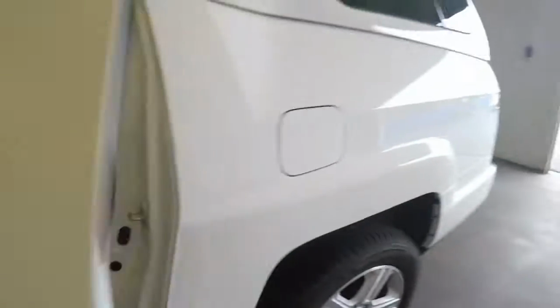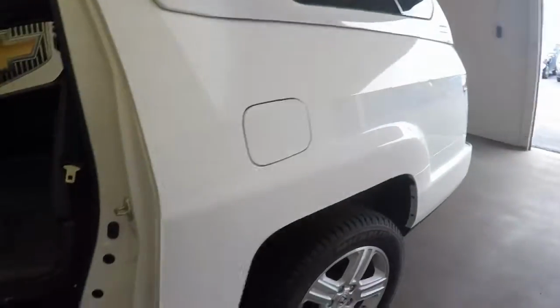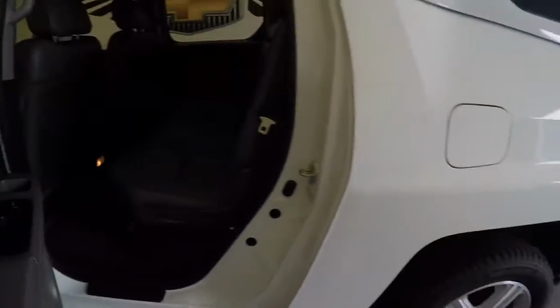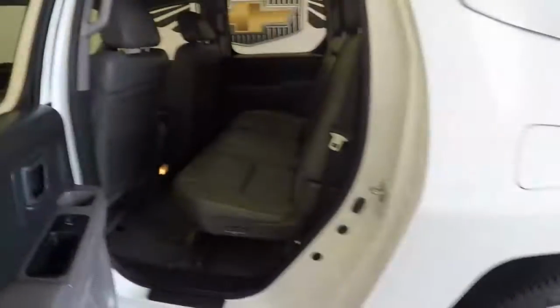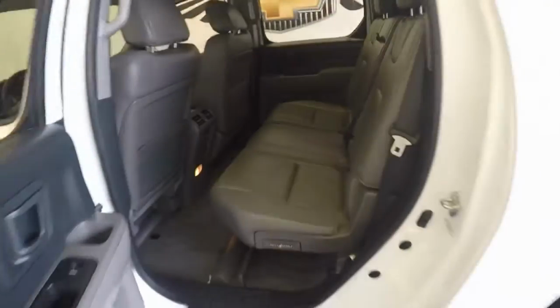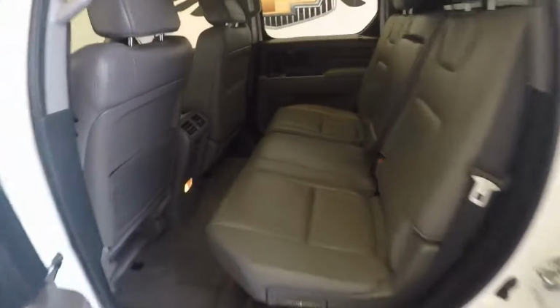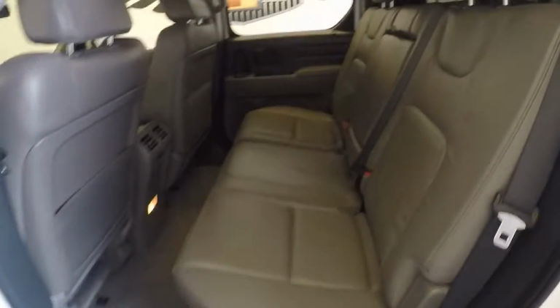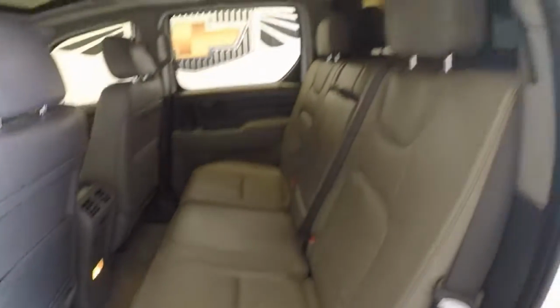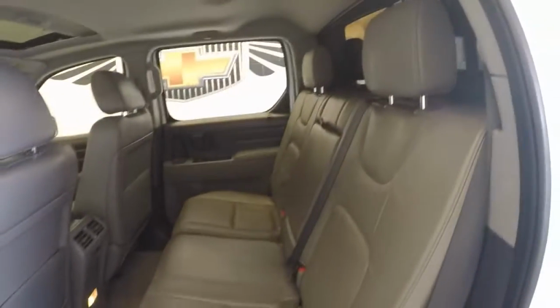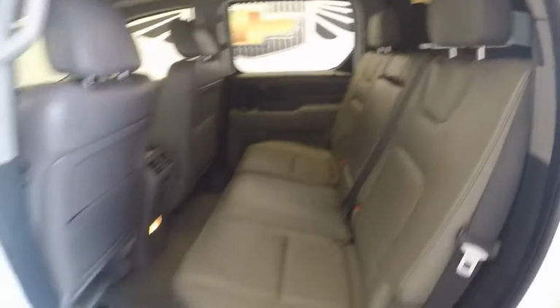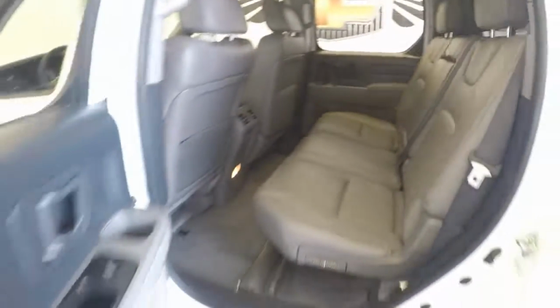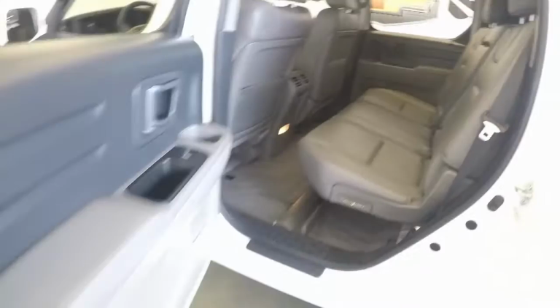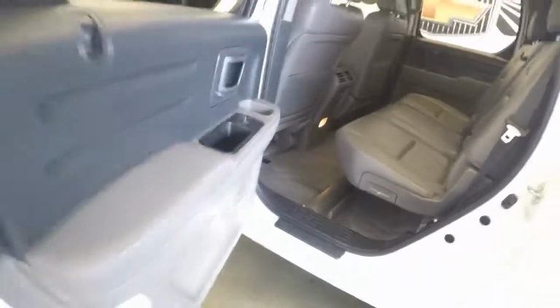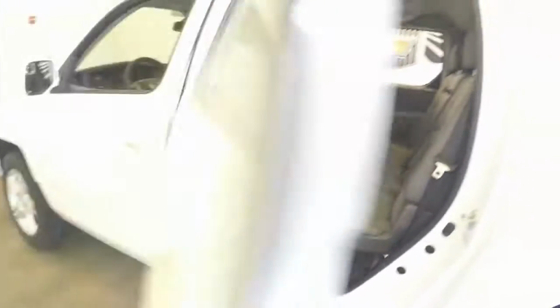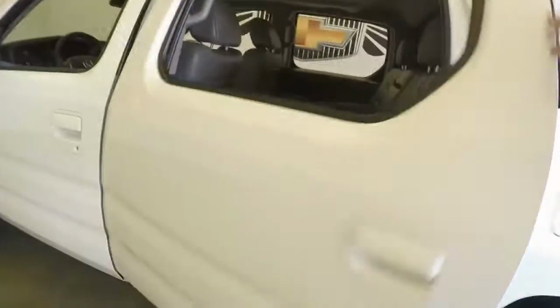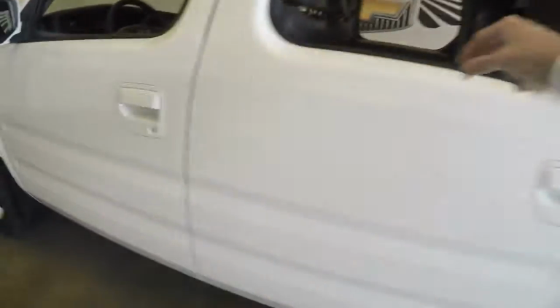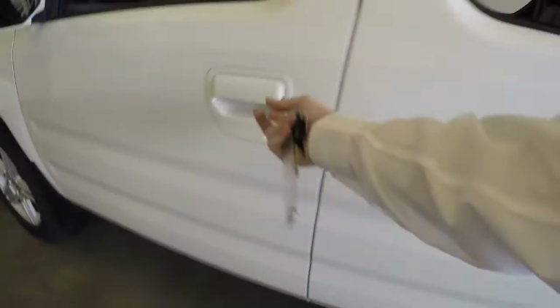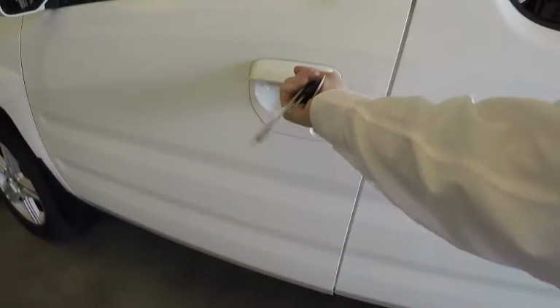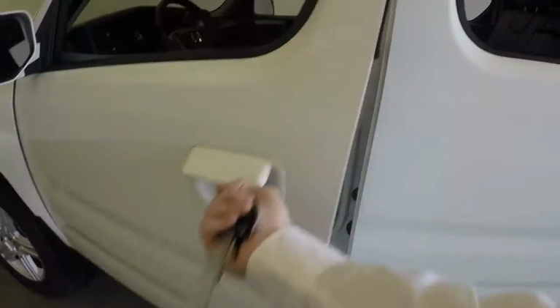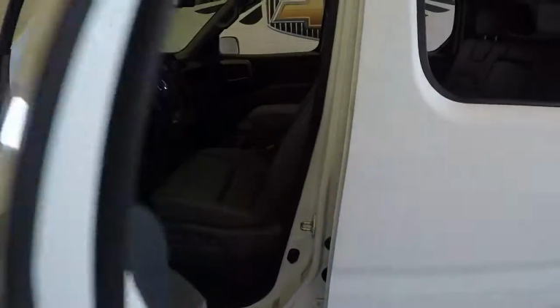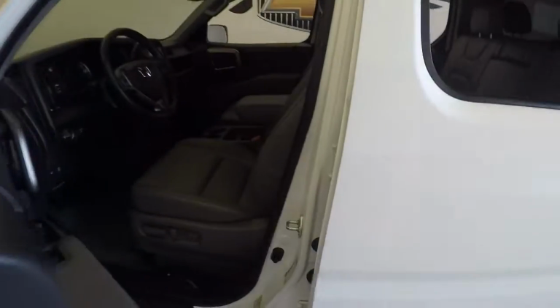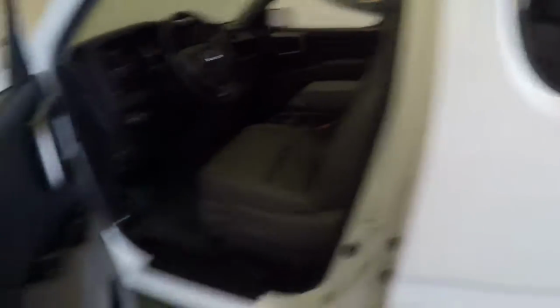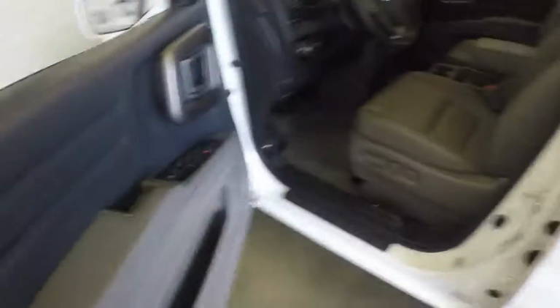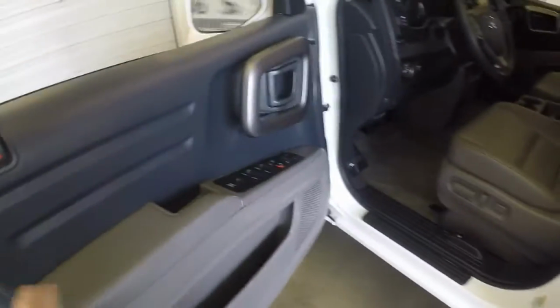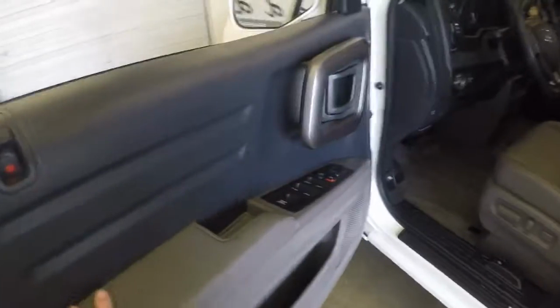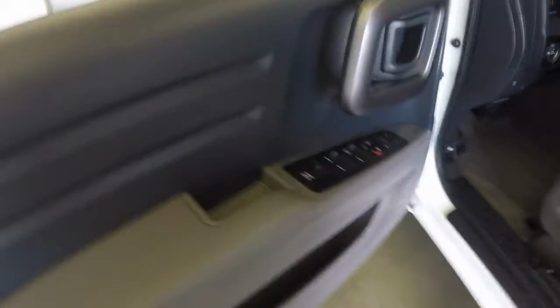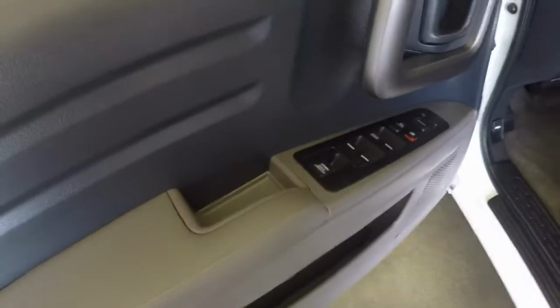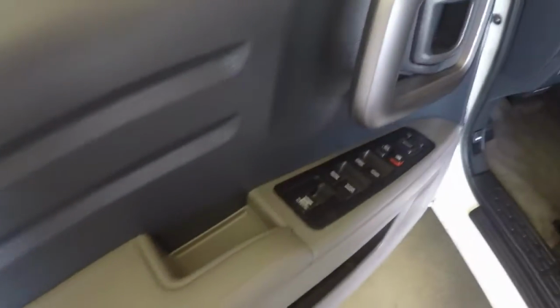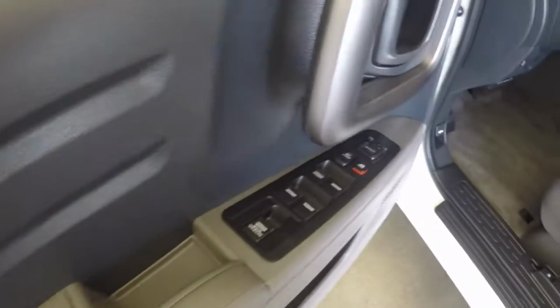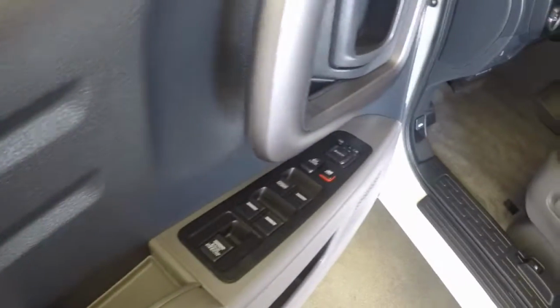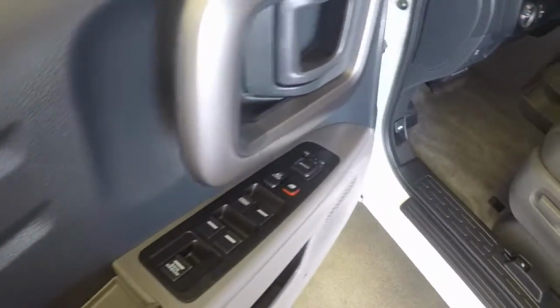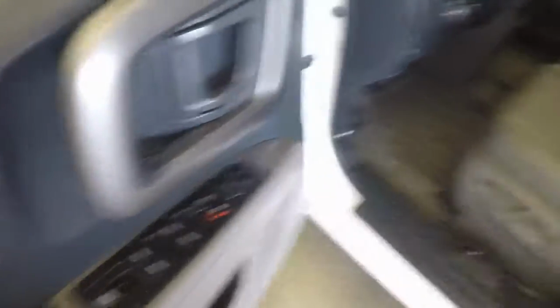Very light doors. Plenty of space in the back. Basic controls on the door.